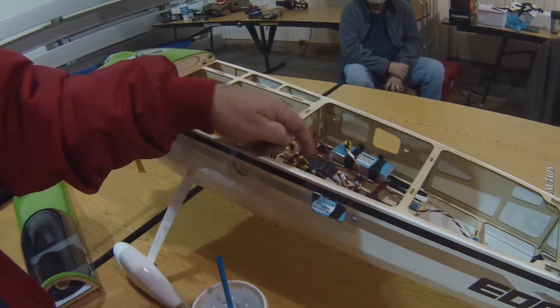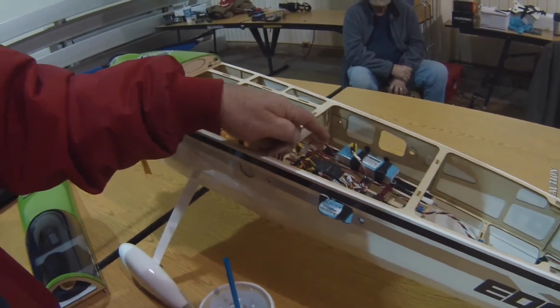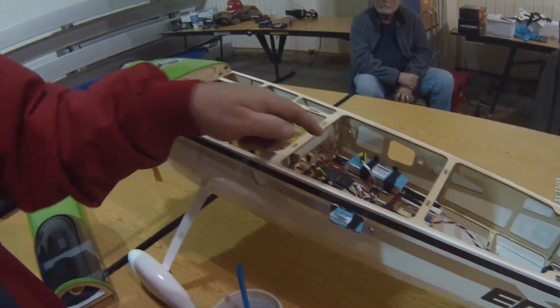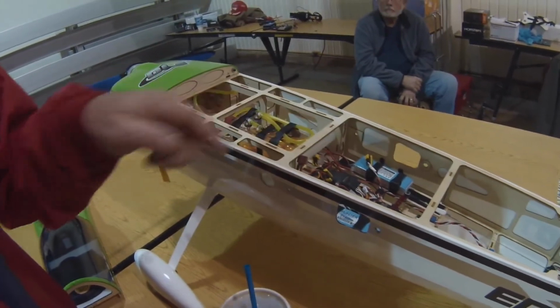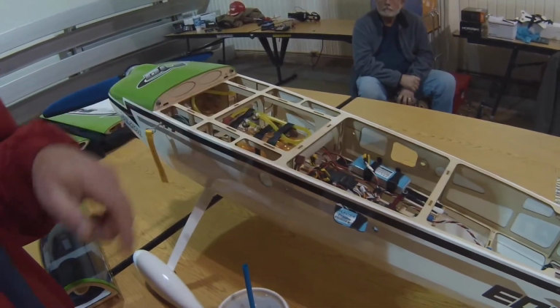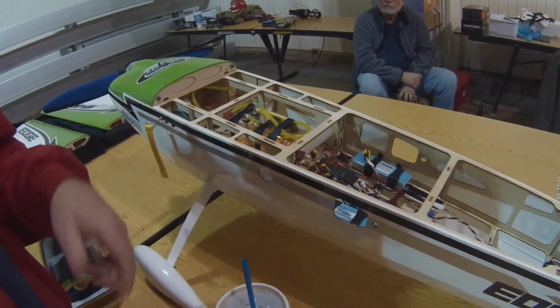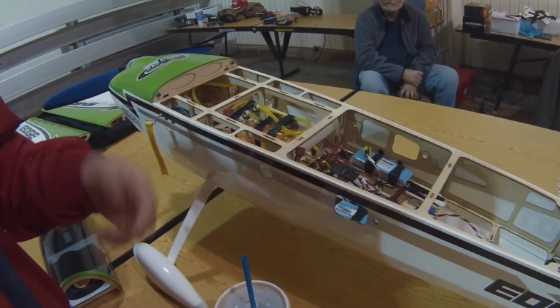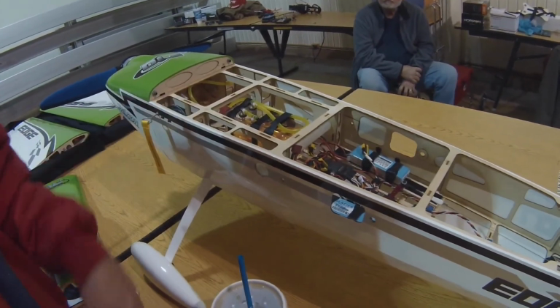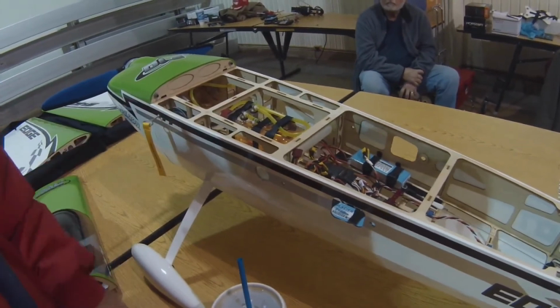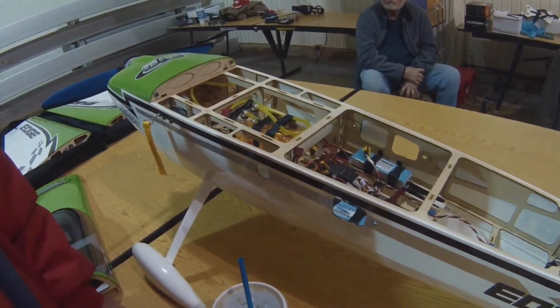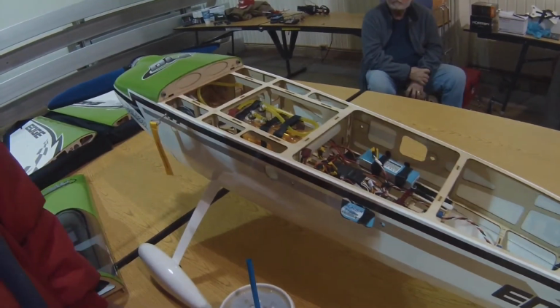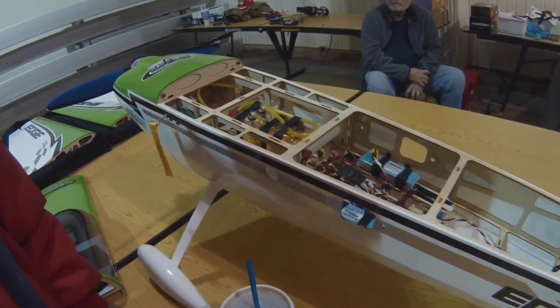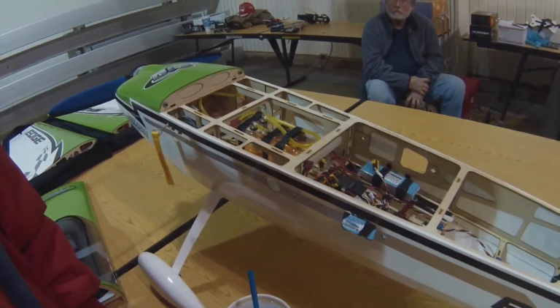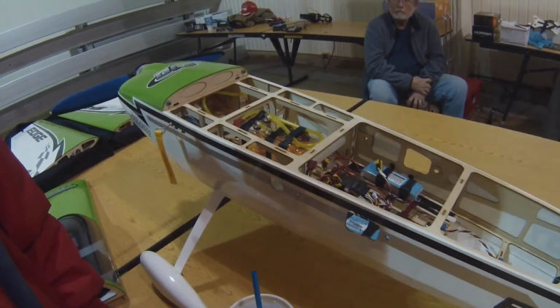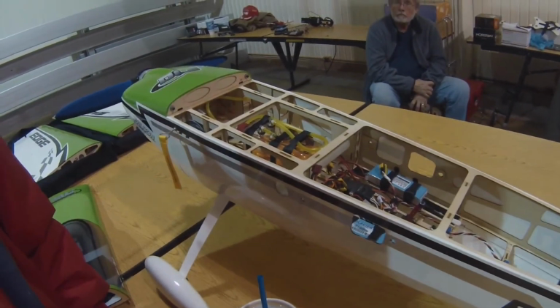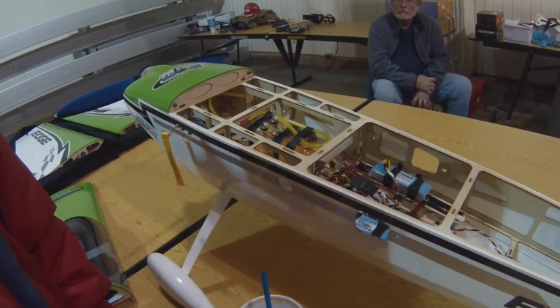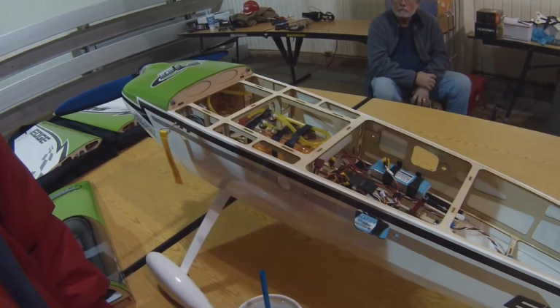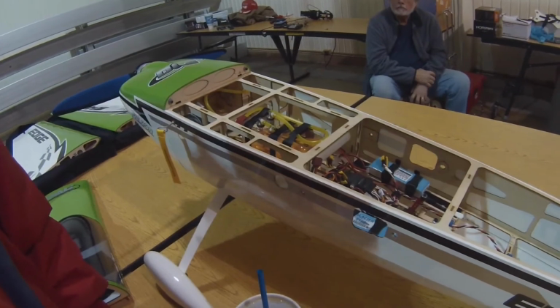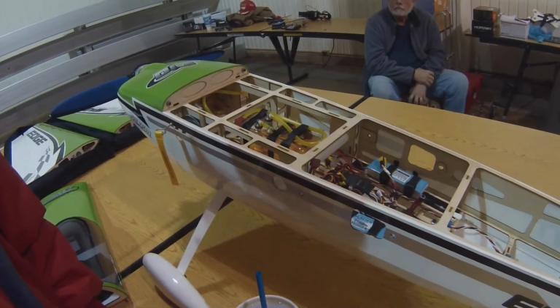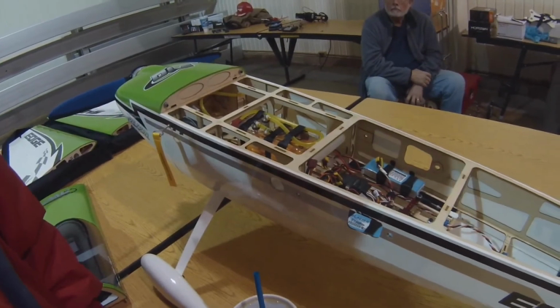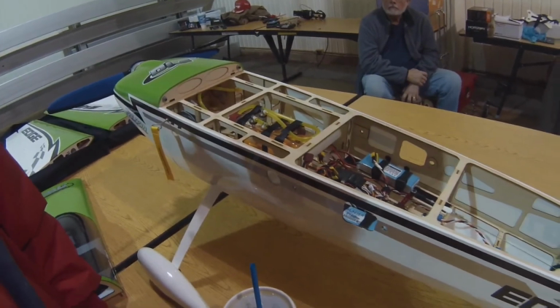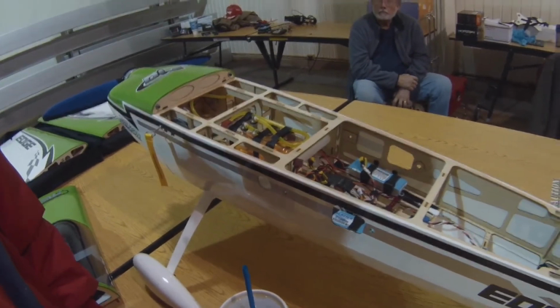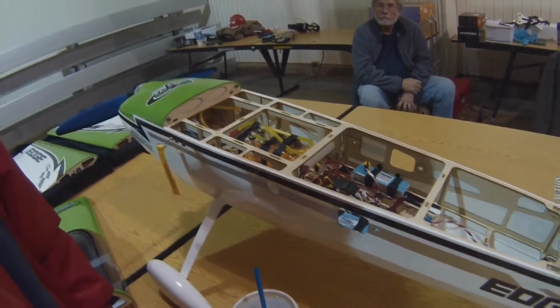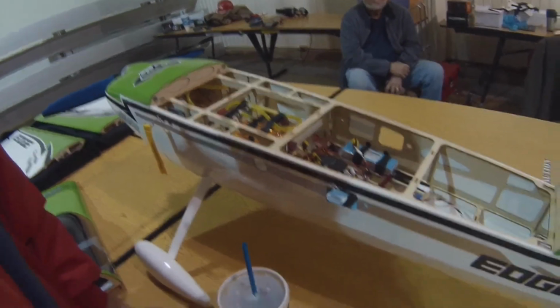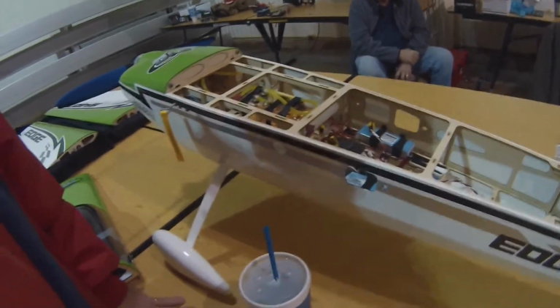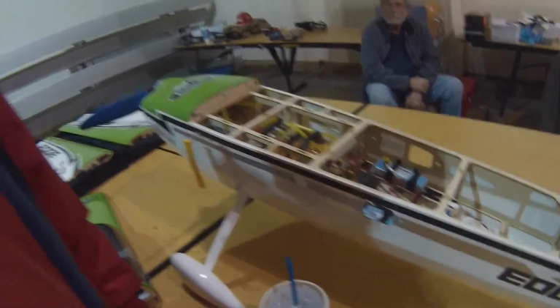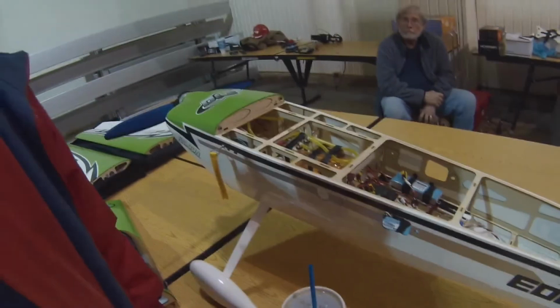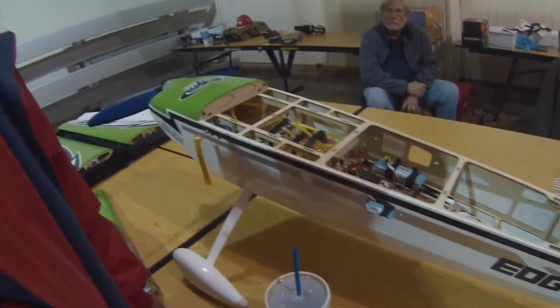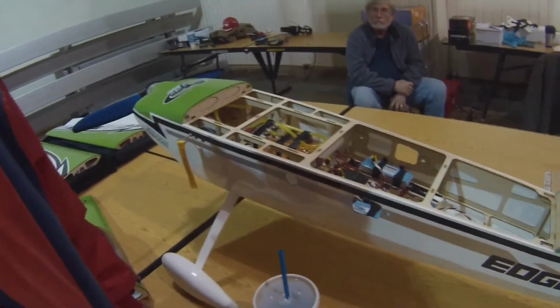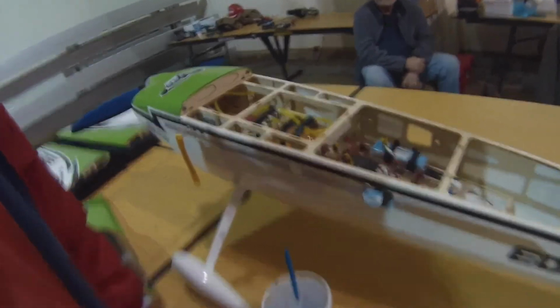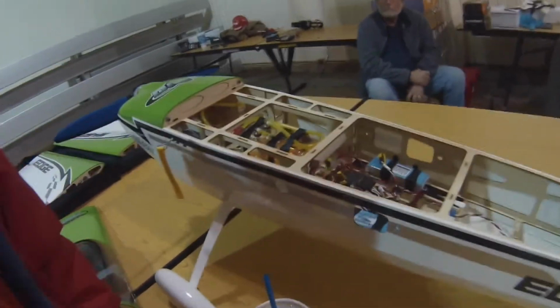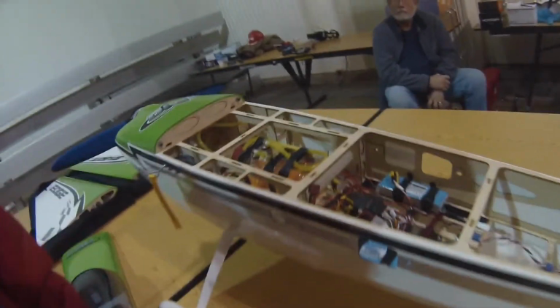The batteries I have are 1100 milliamps. These are LiFe batteries — Glacier 1100 milliamps — they're 2S. So you're going to get more time. But 1100 milliamps should be fine for me. I just have to manage them.